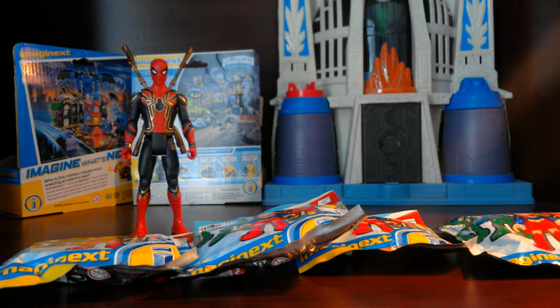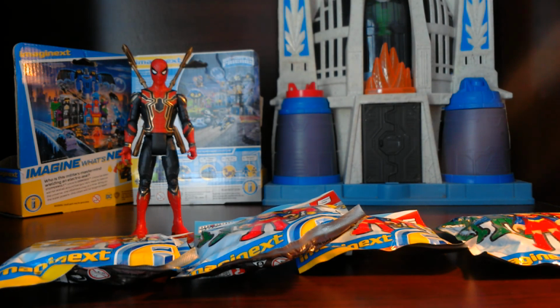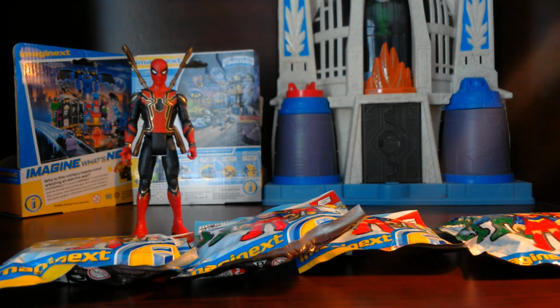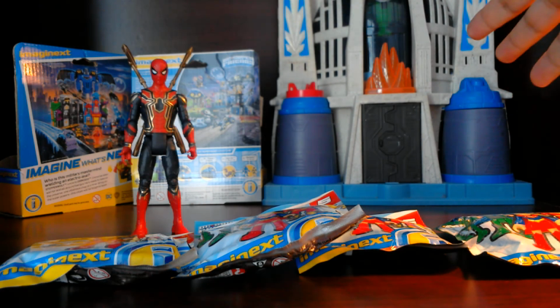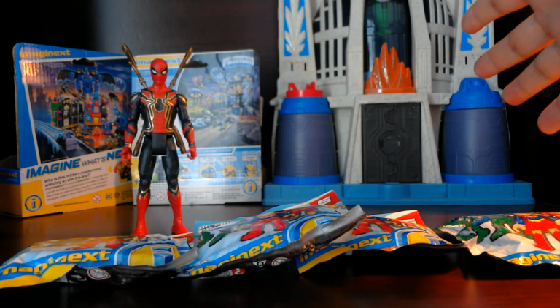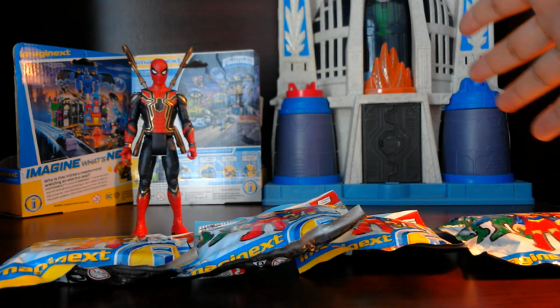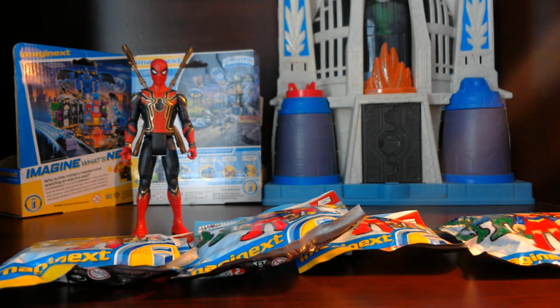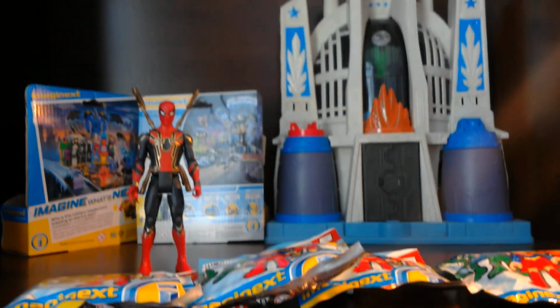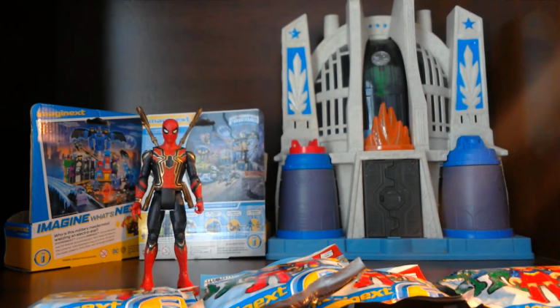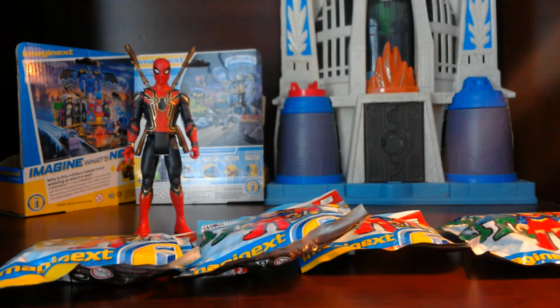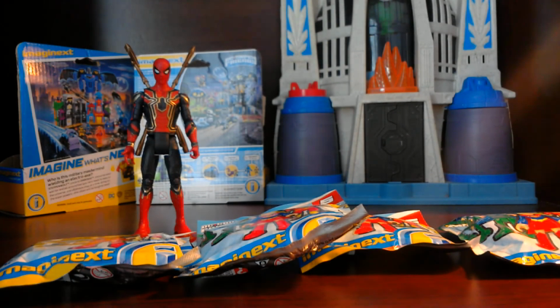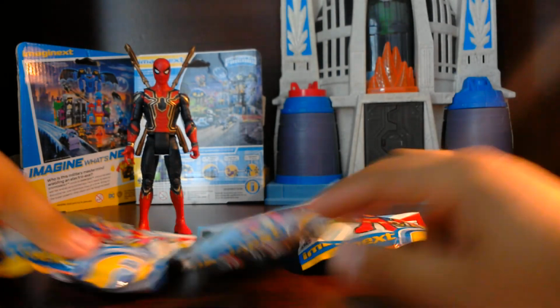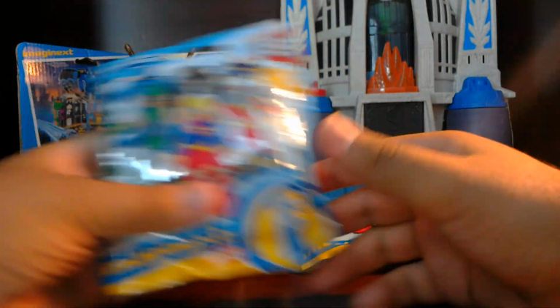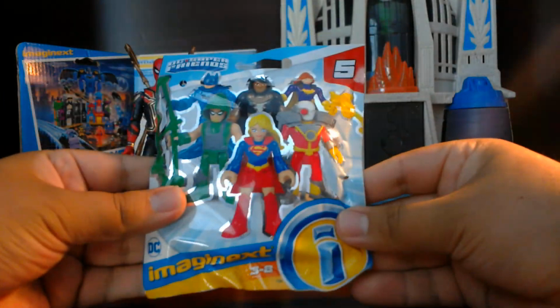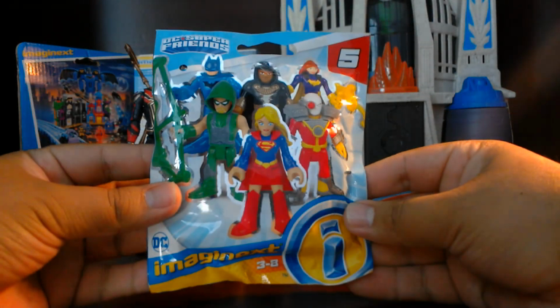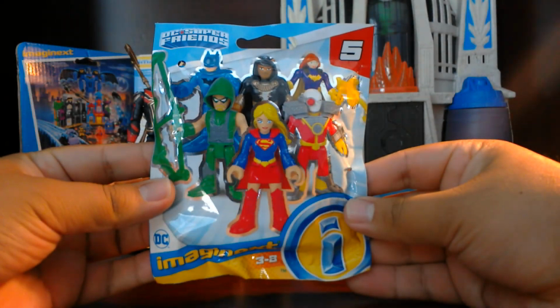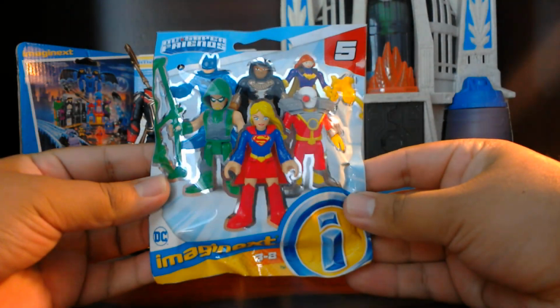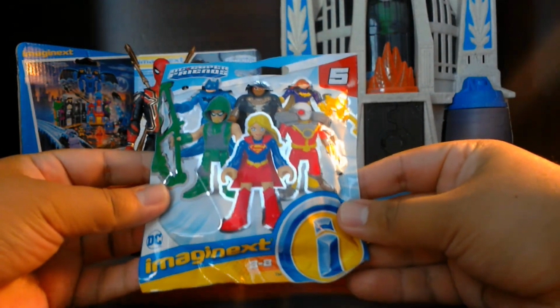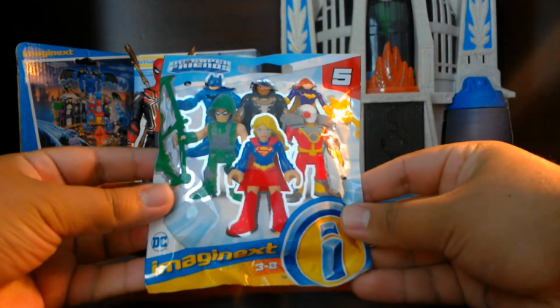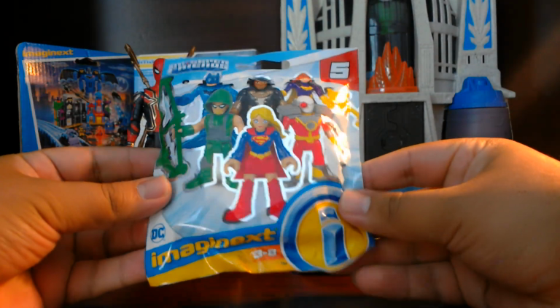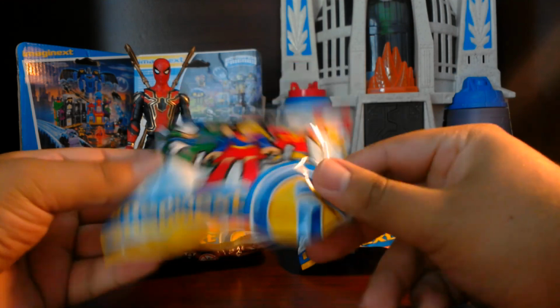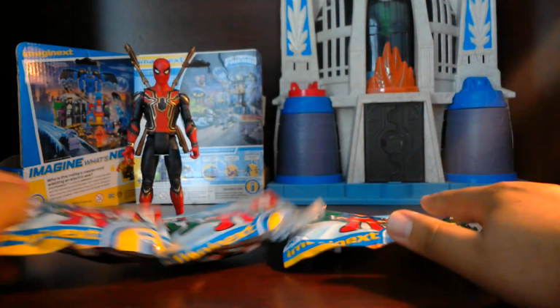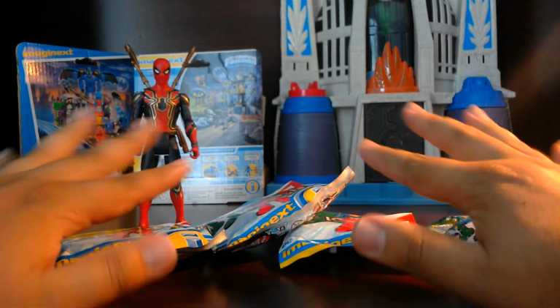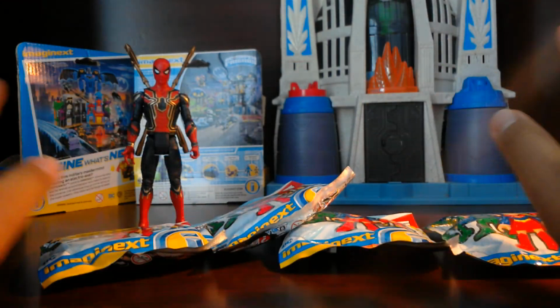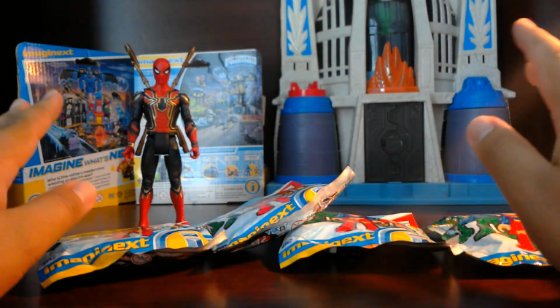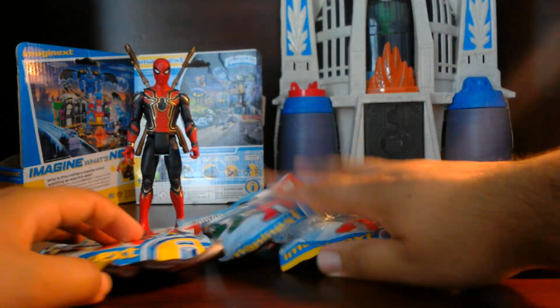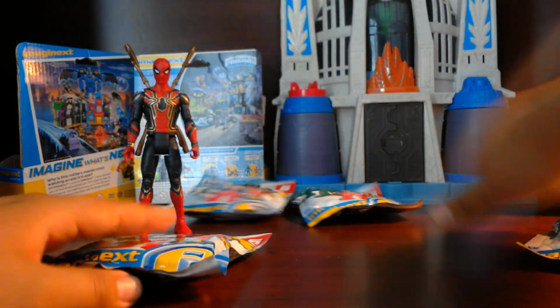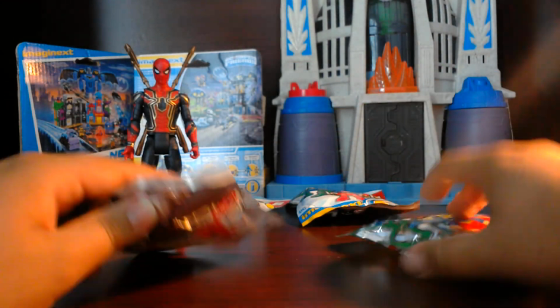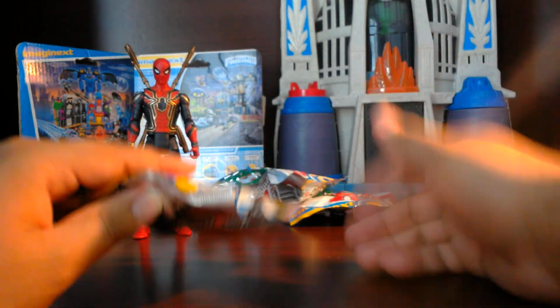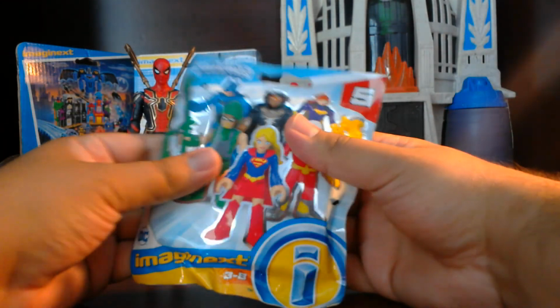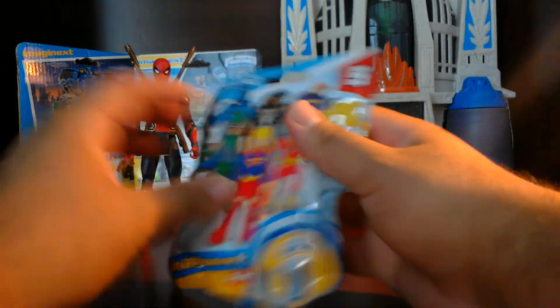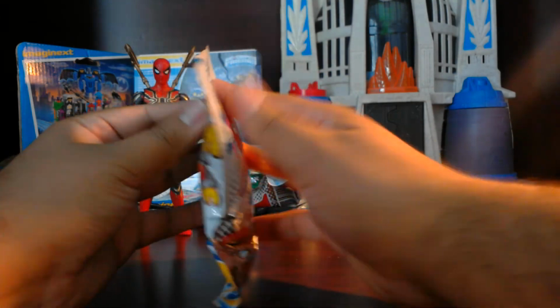In the background as always we have our Justice League tower here to help us with our opening, because today we are opening DC Super Friends Series 5 blind bags. We have four of those, so let's go ahead and start off with our first one.